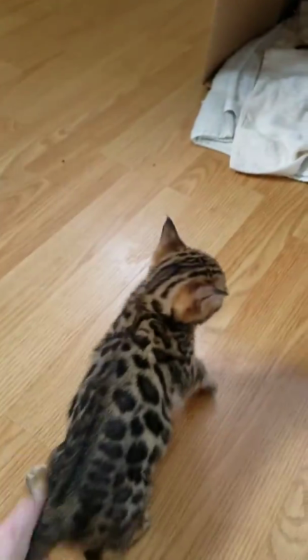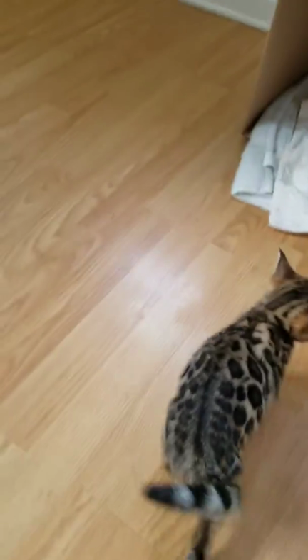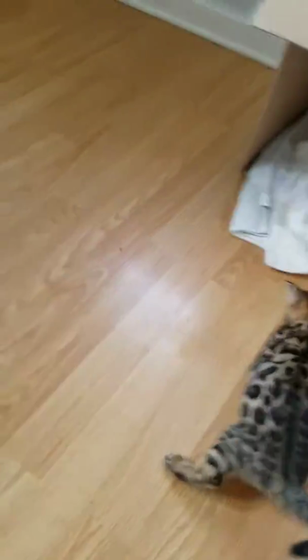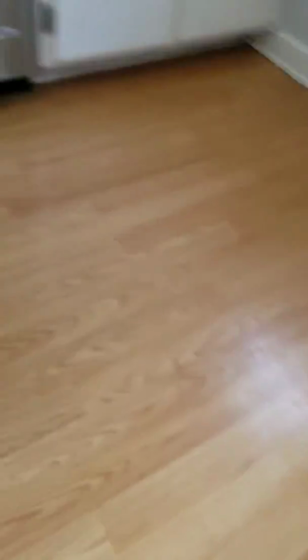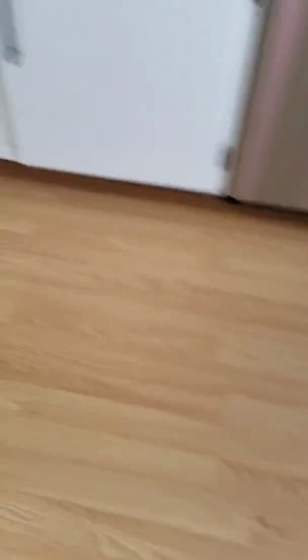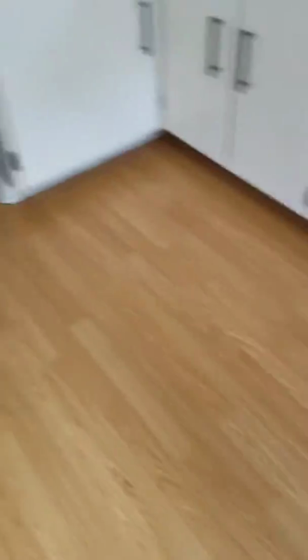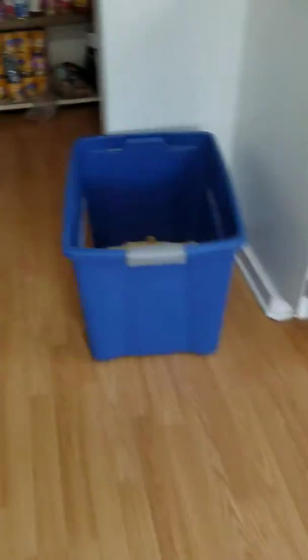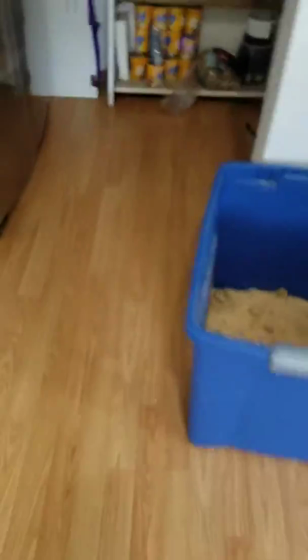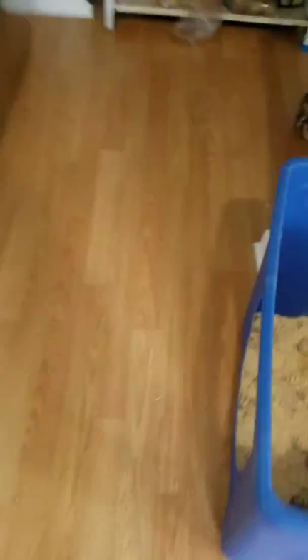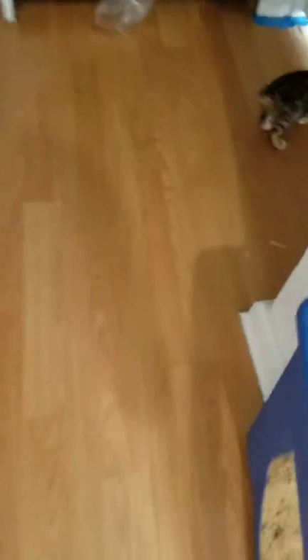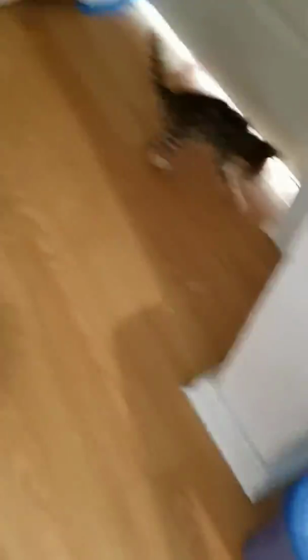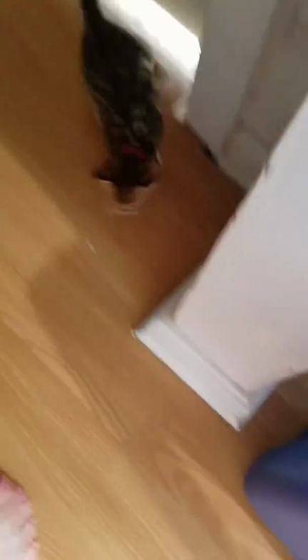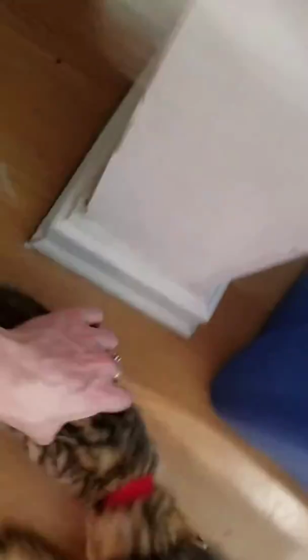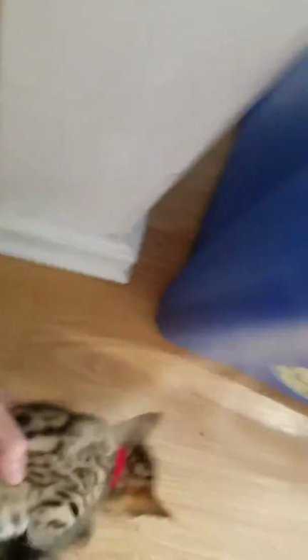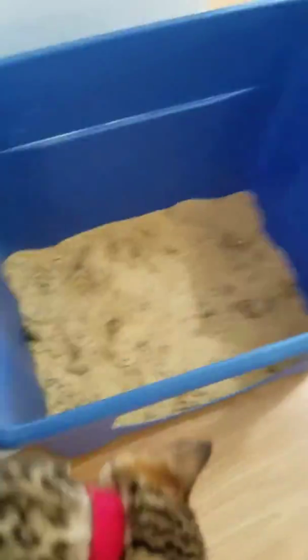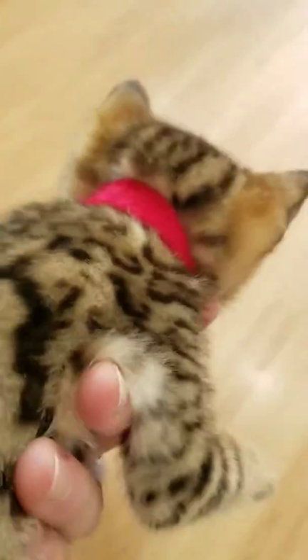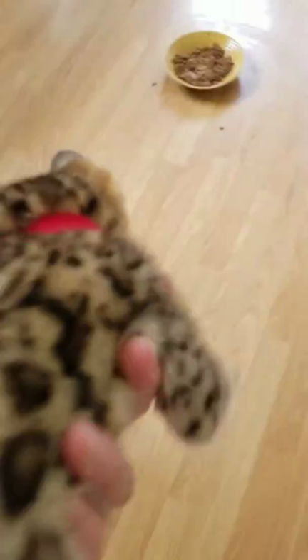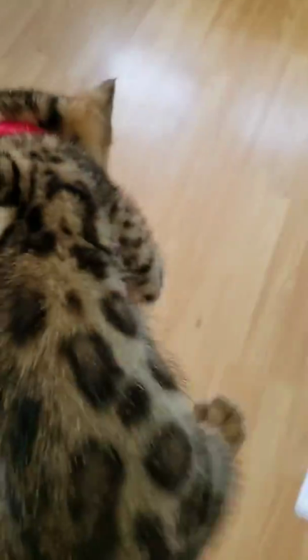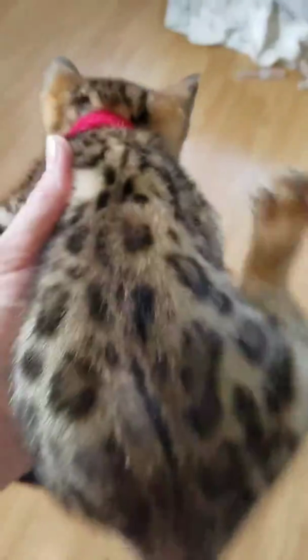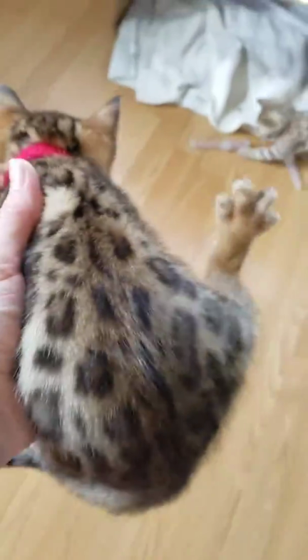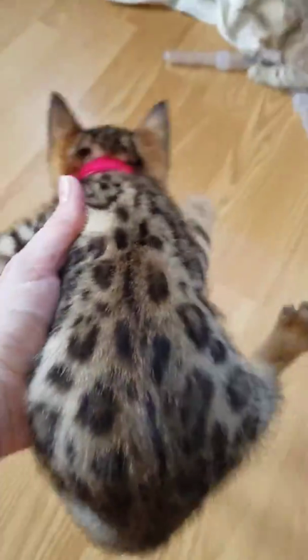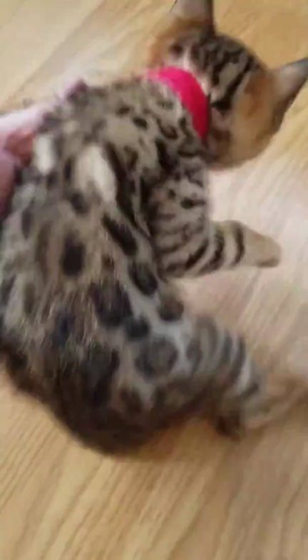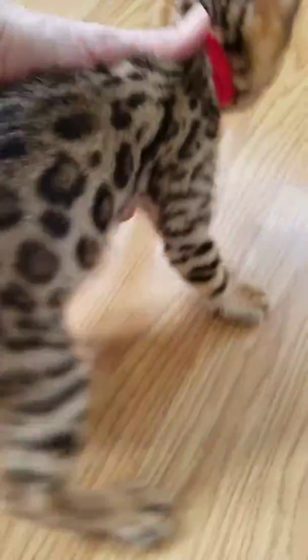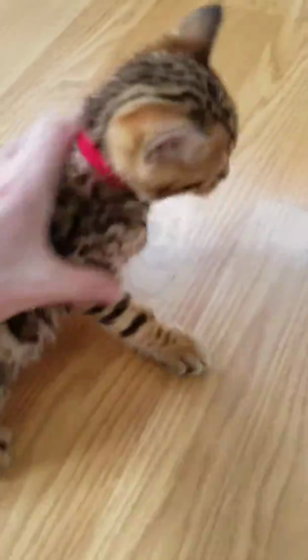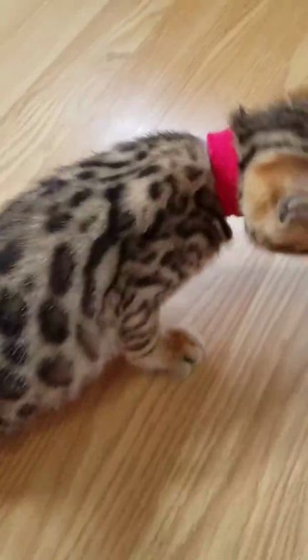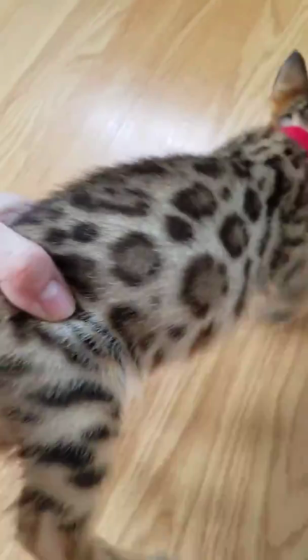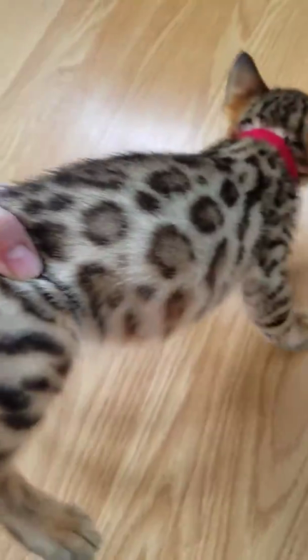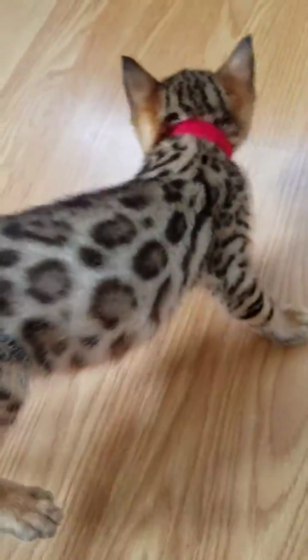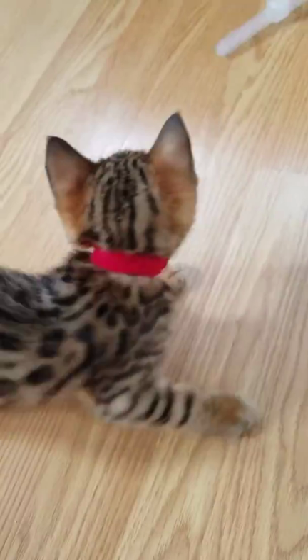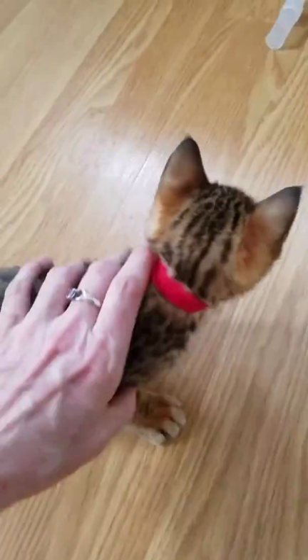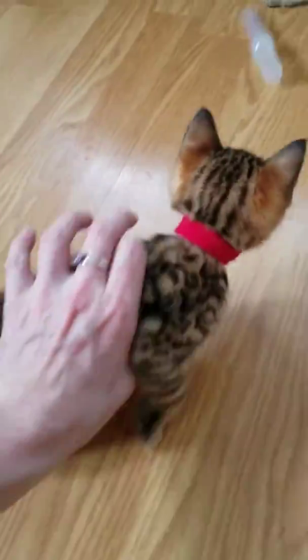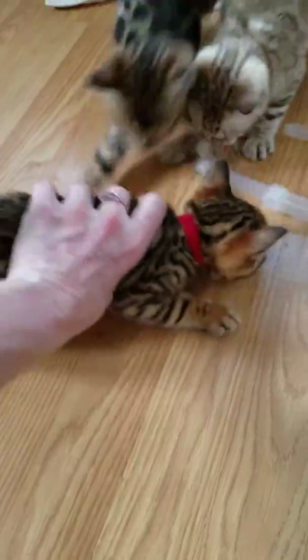Okay, and then the other girl I put a collar on. She's right here. Slow down. This is her sister. And this is her face.